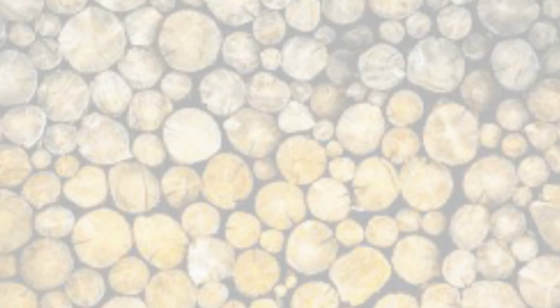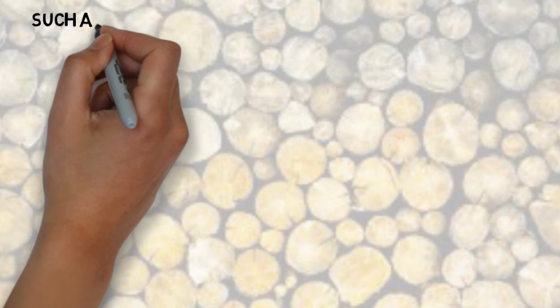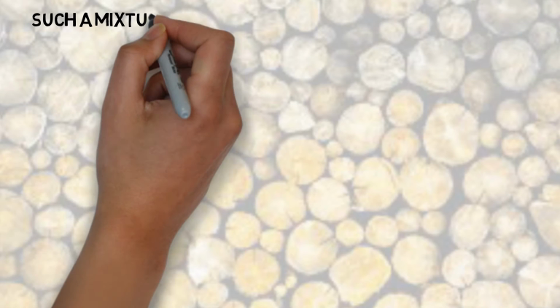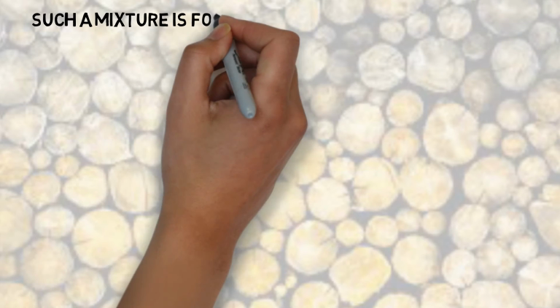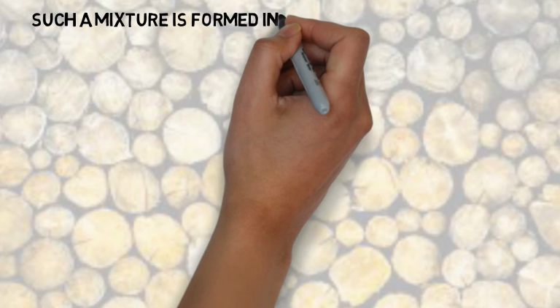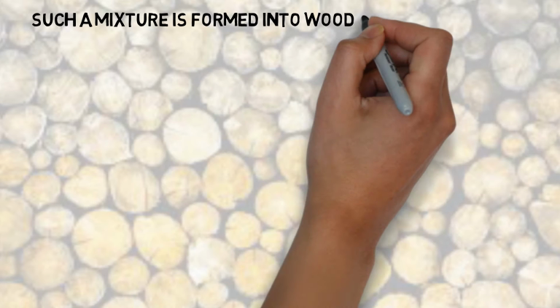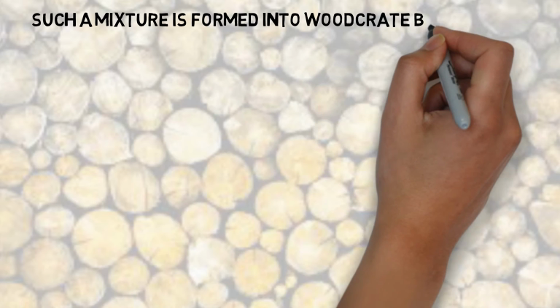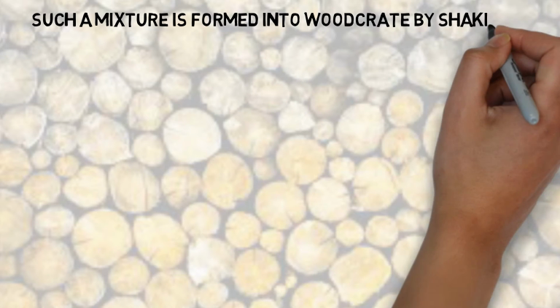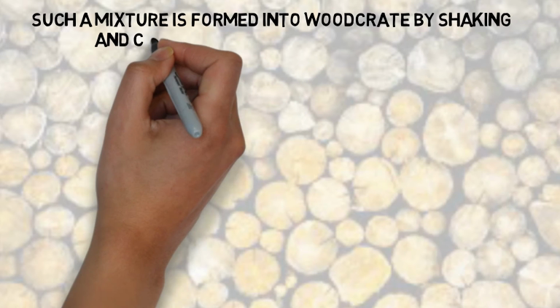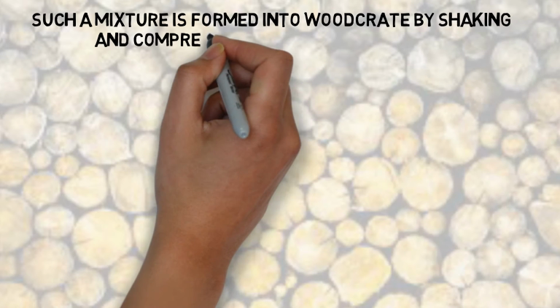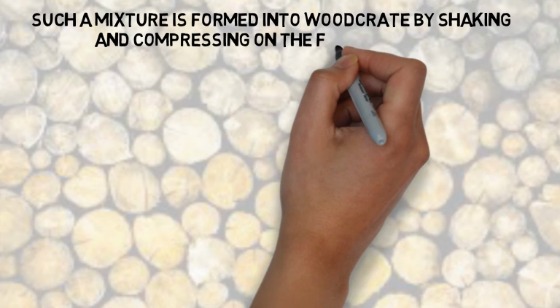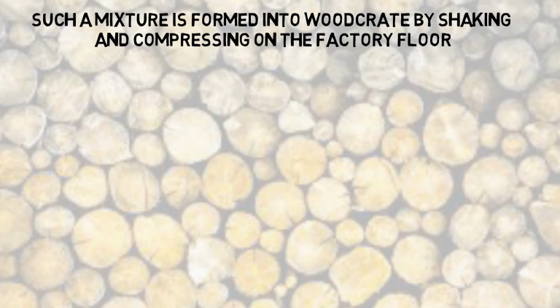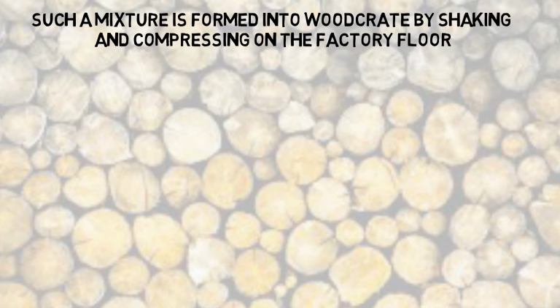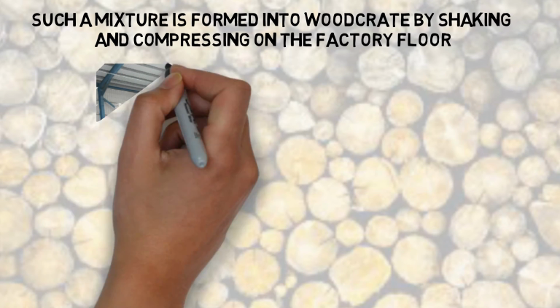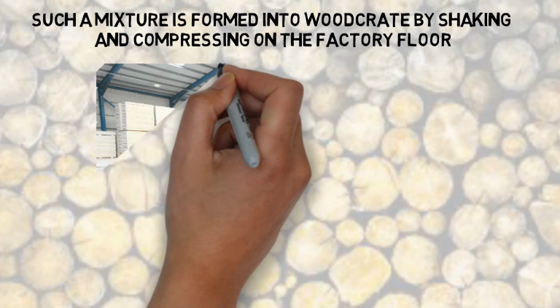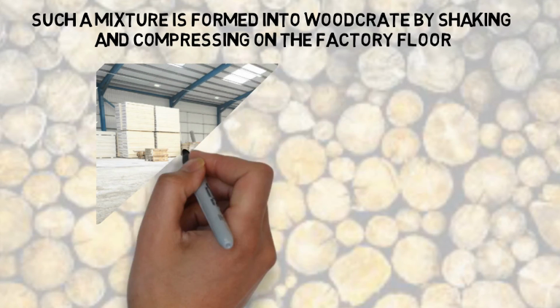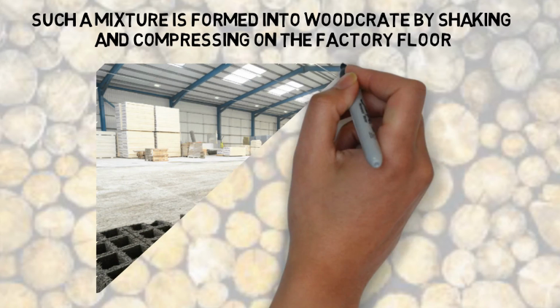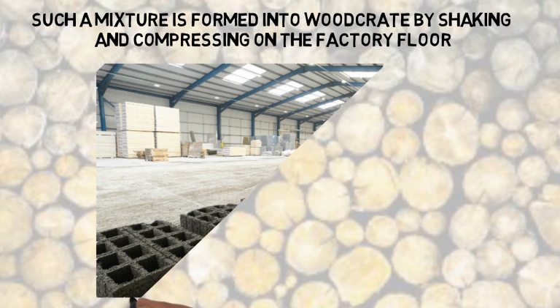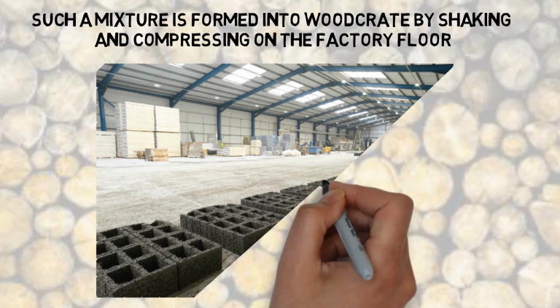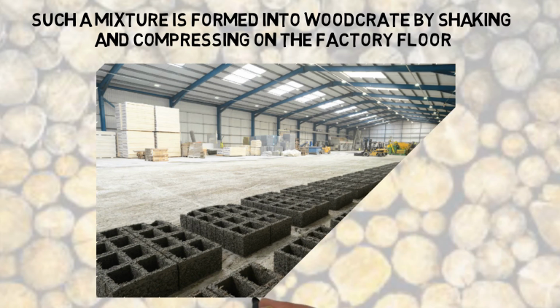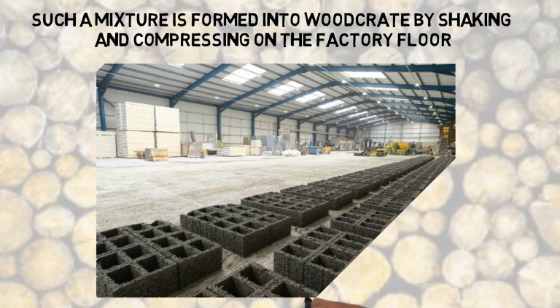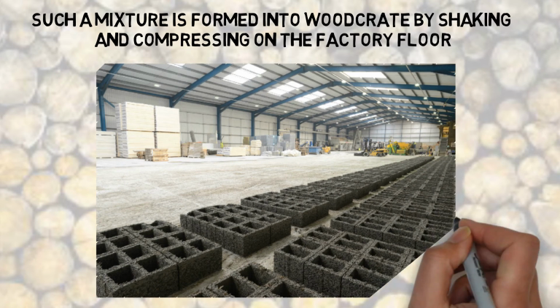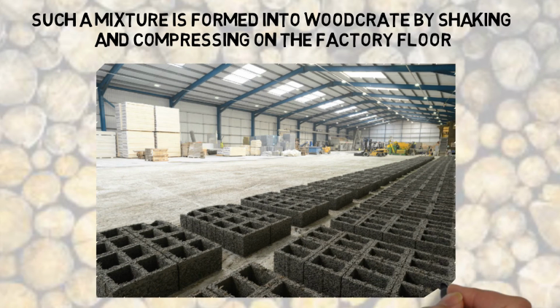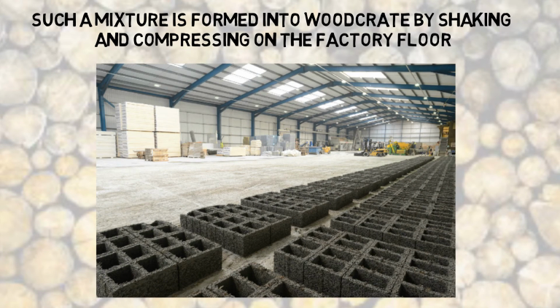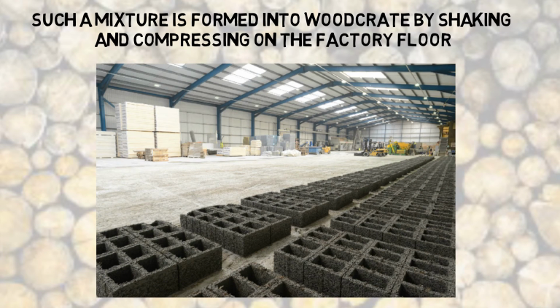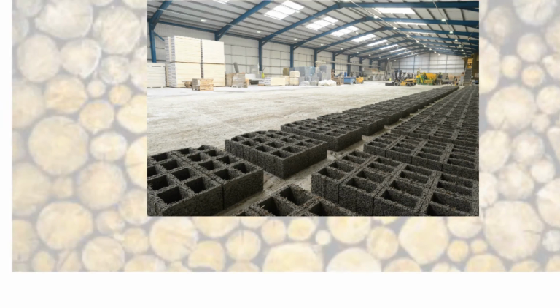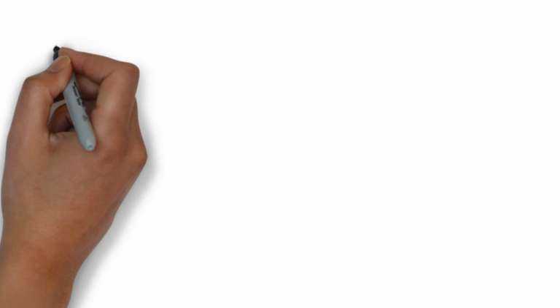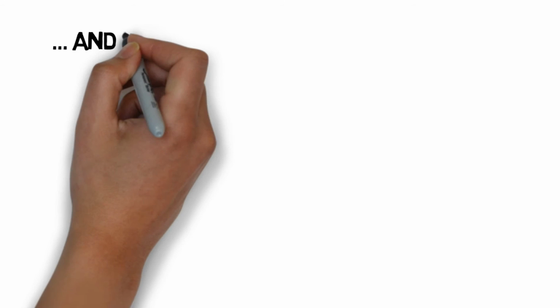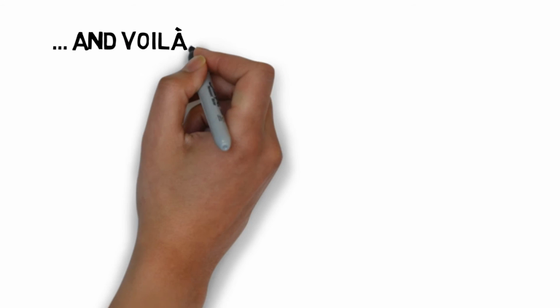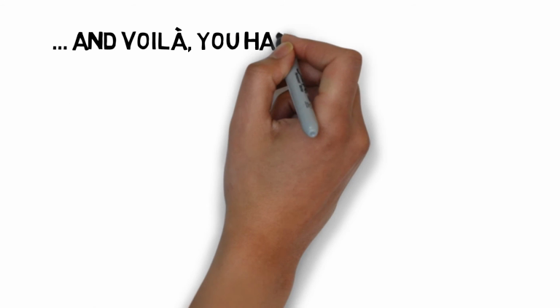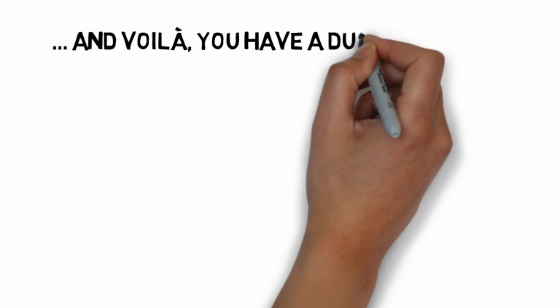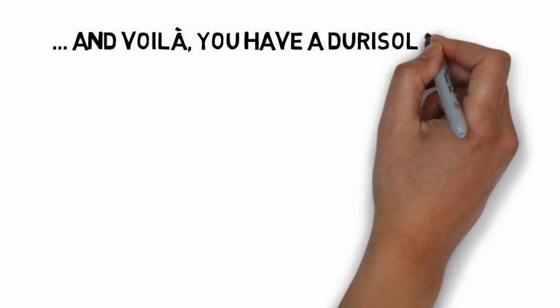The mixture is formed into wood crepe by shaking and compressing on the factory floor, where it sets and sweats for some time, getting ready to be further engineered. And voila, you have a Duracell block.